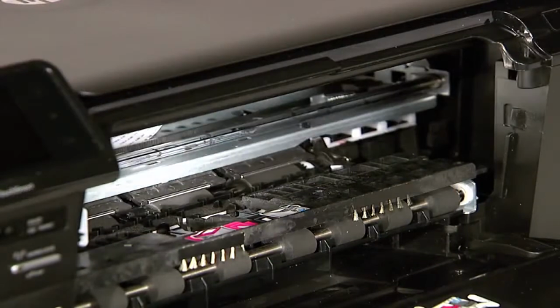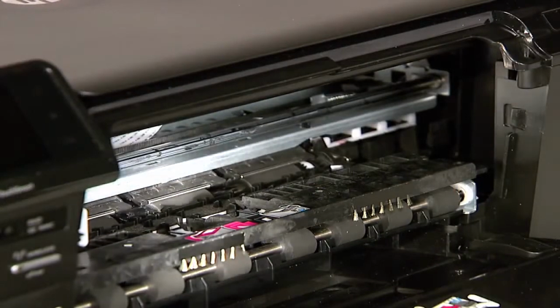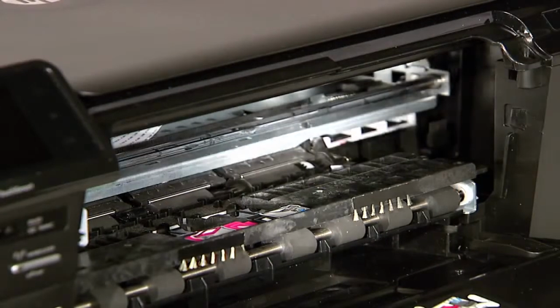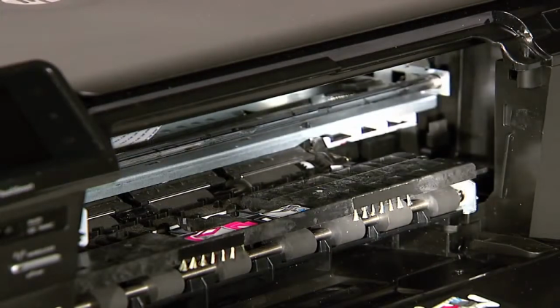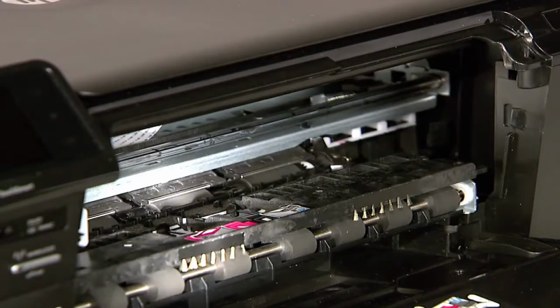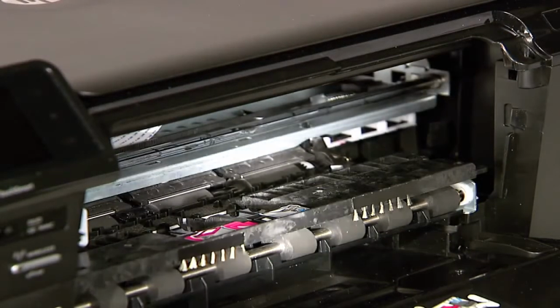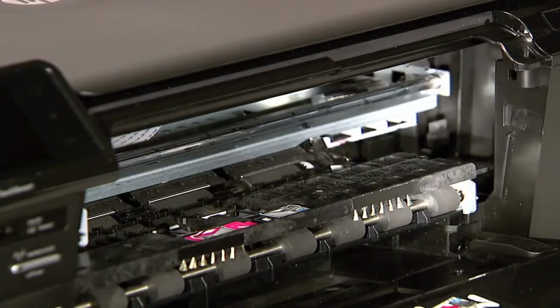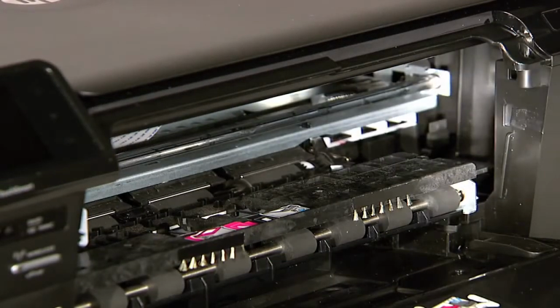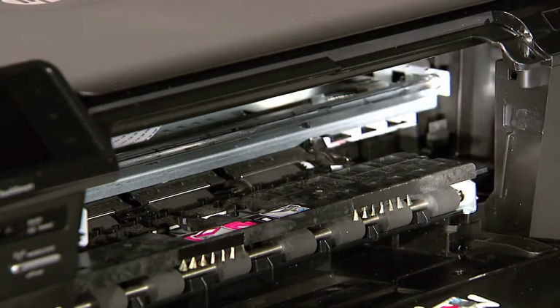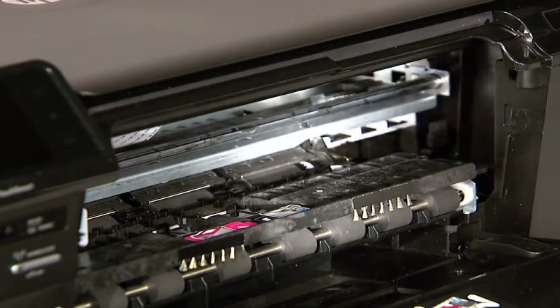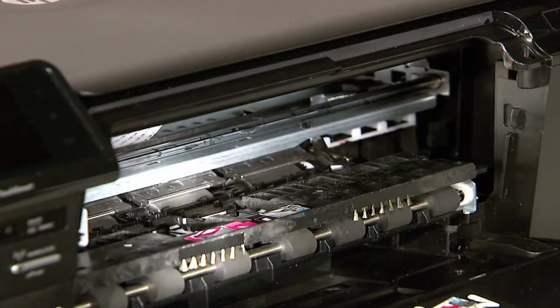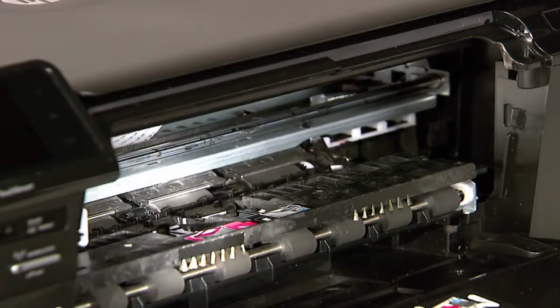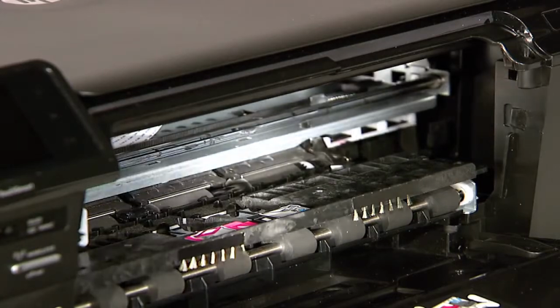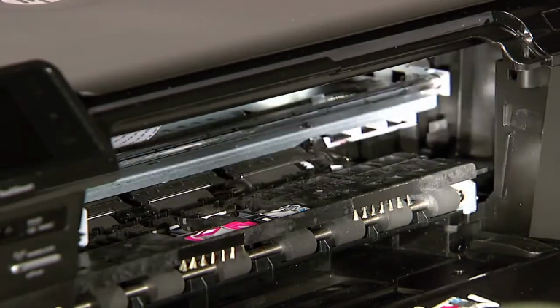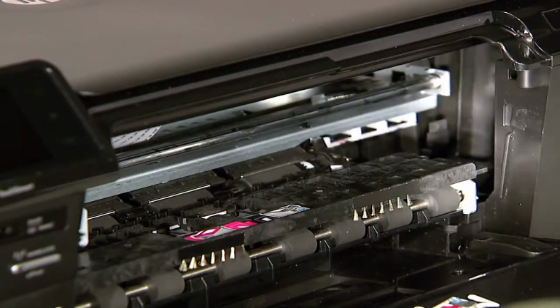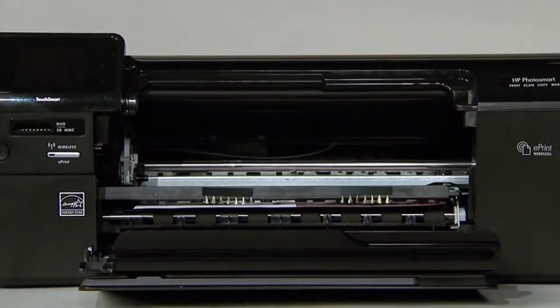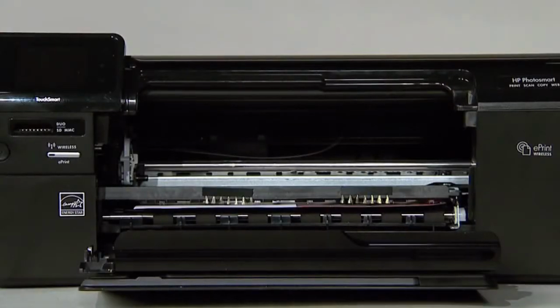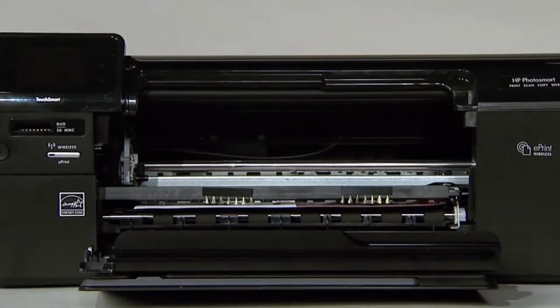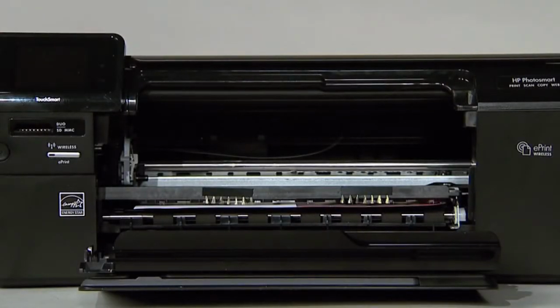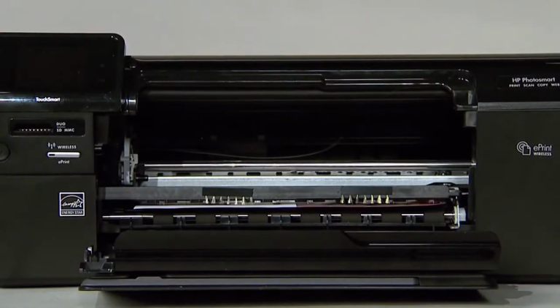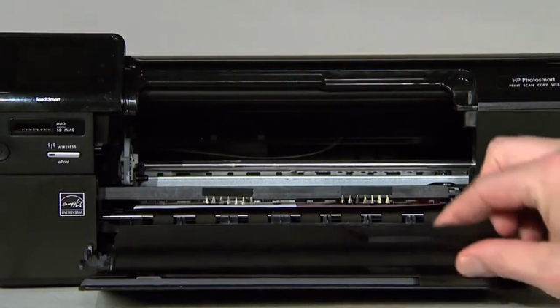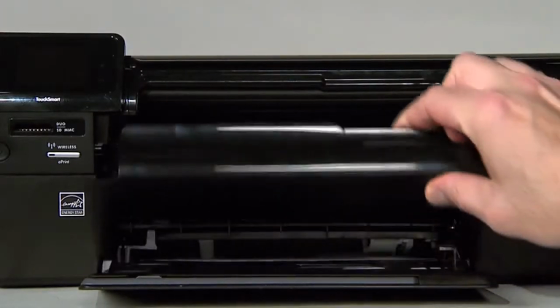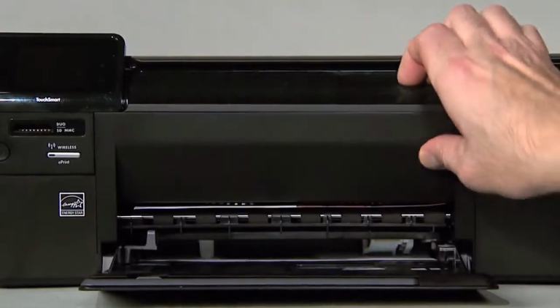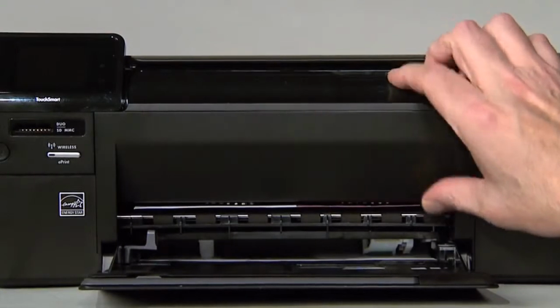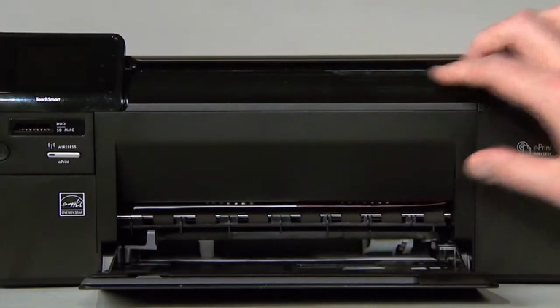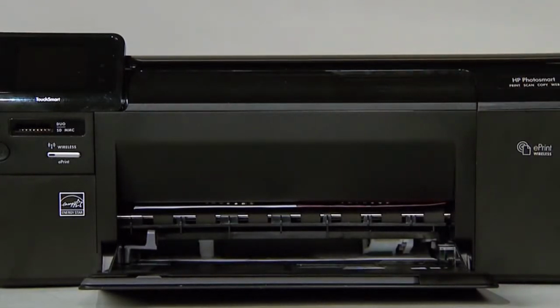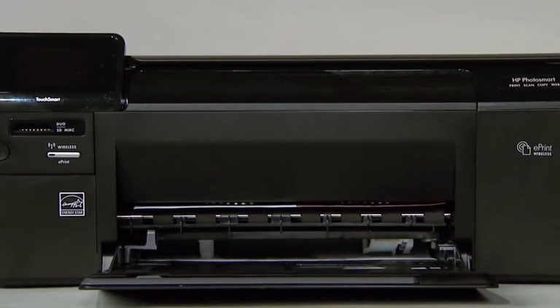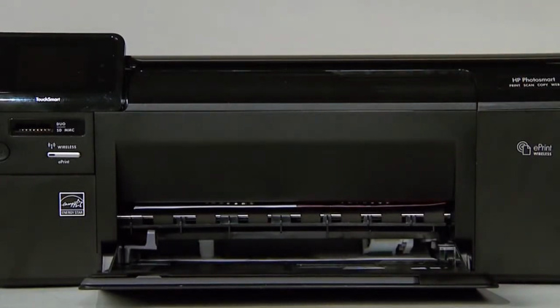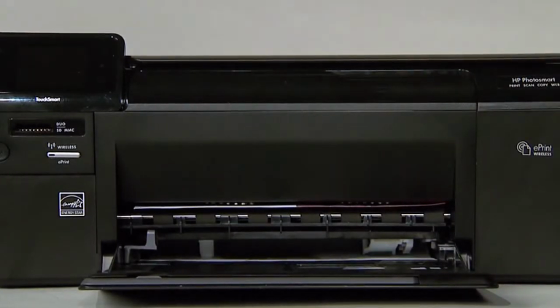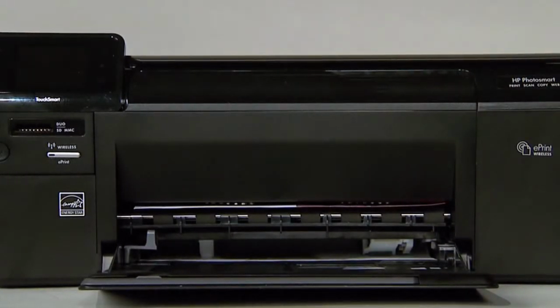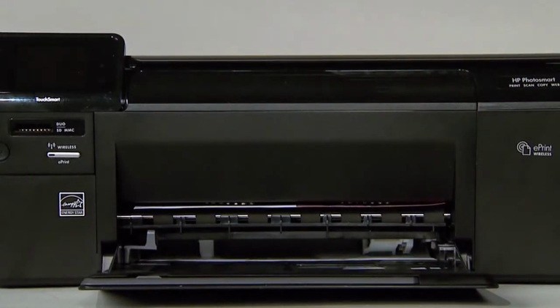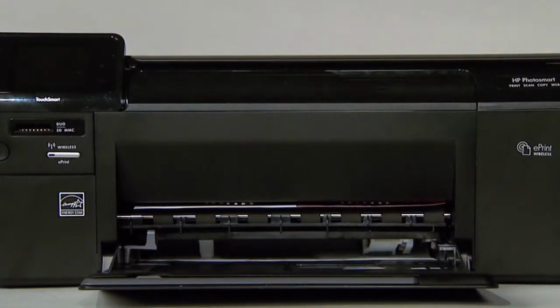Searching the carriage path with a flashlight is an important step in preventing future jams. Don't worry if the carriage is in the way on the right or left side — we will show you how to check that area later in this video. If these efforts have cleared the paper jam, close the cartridge door and follow these steps to print a printer status report.